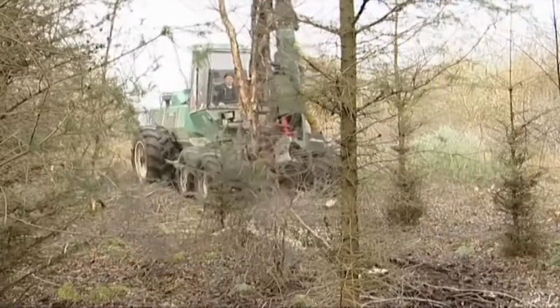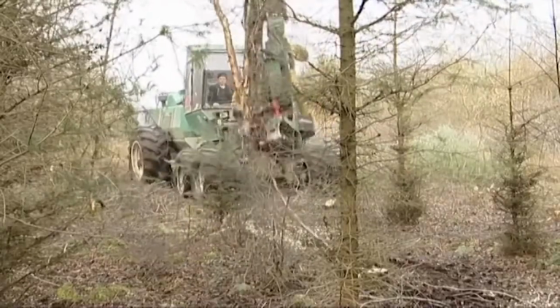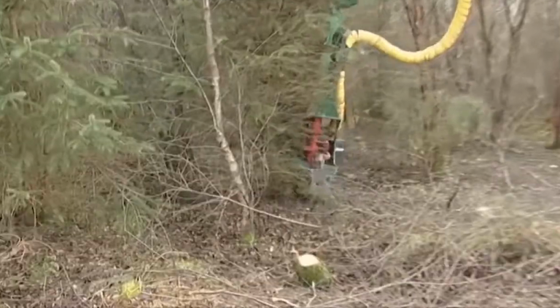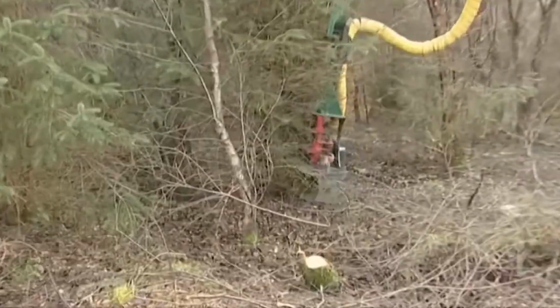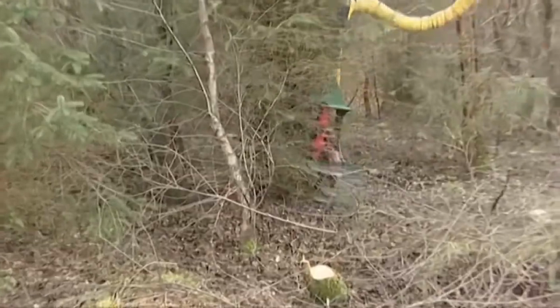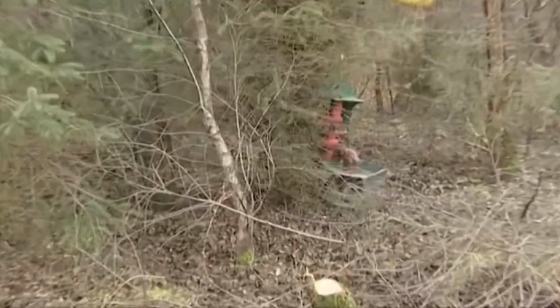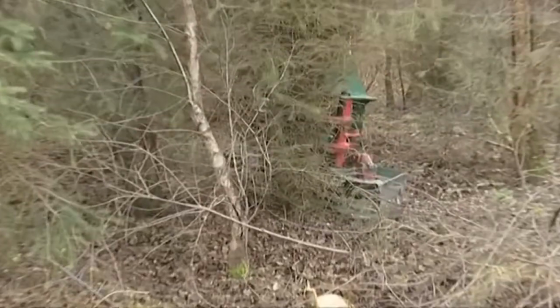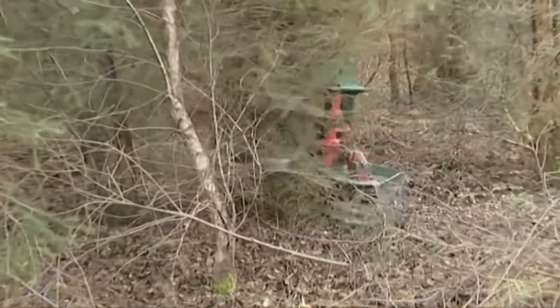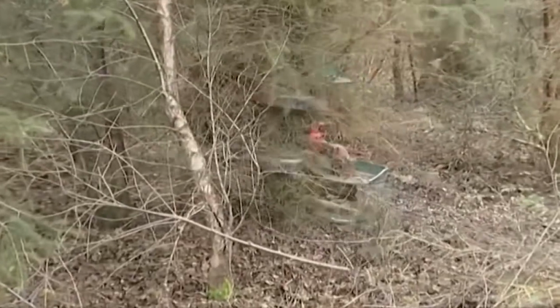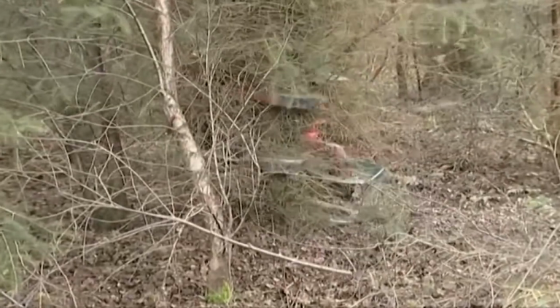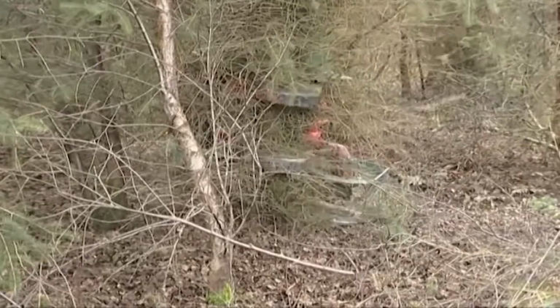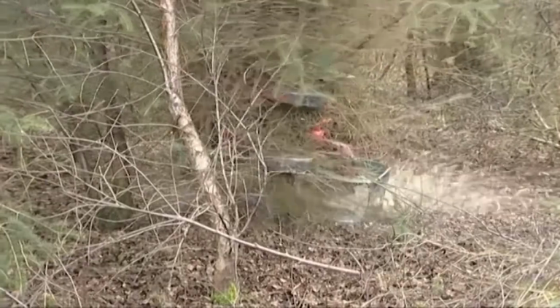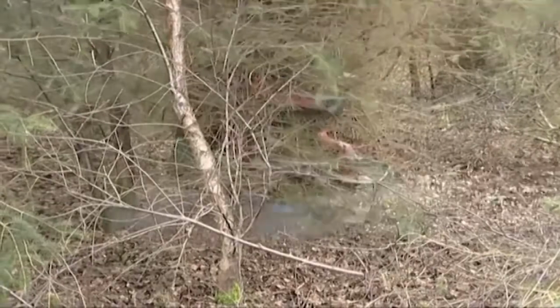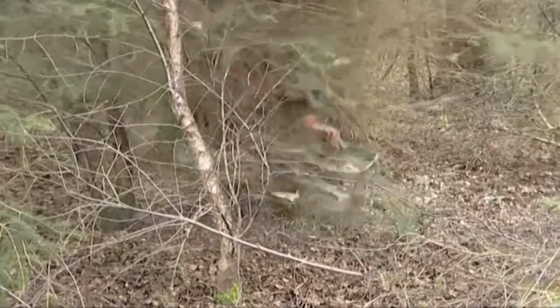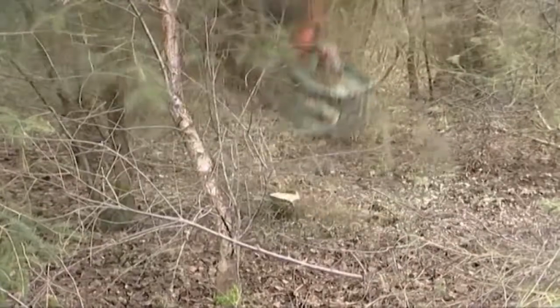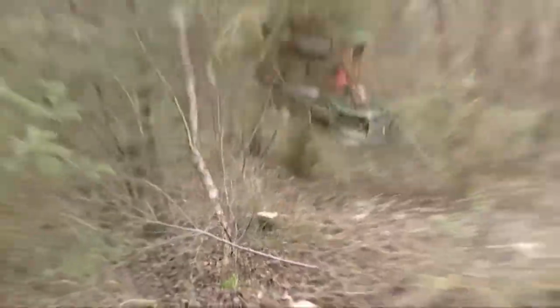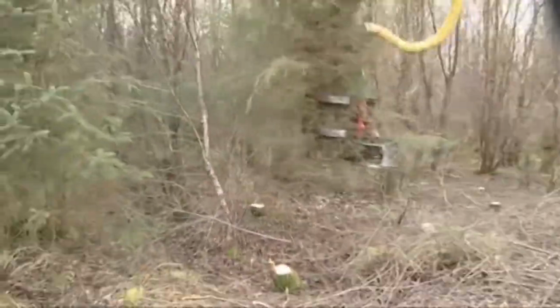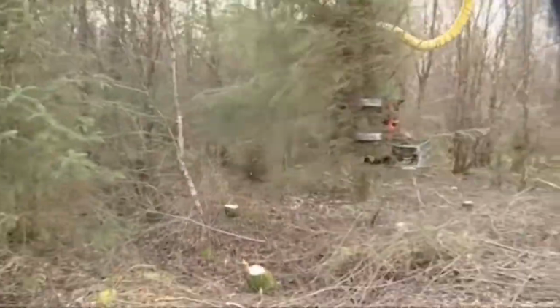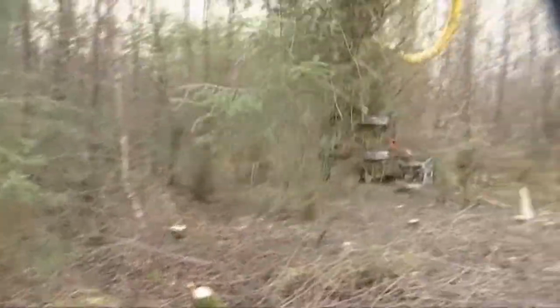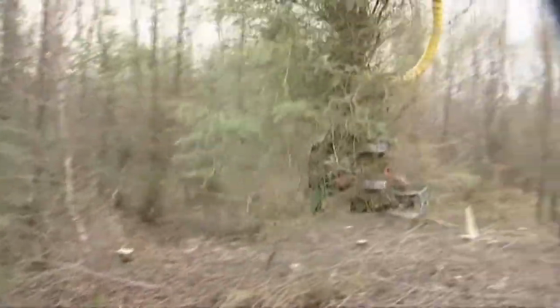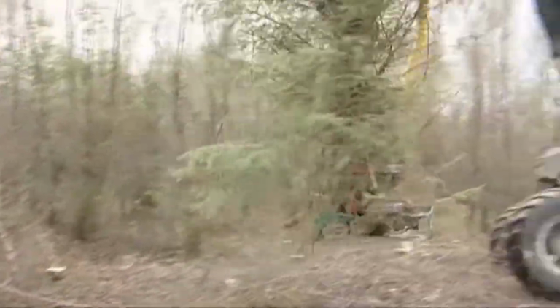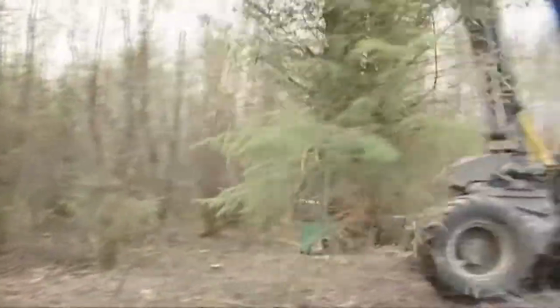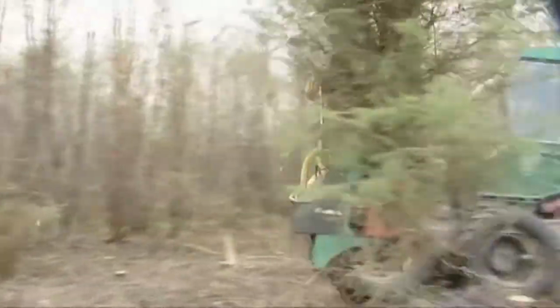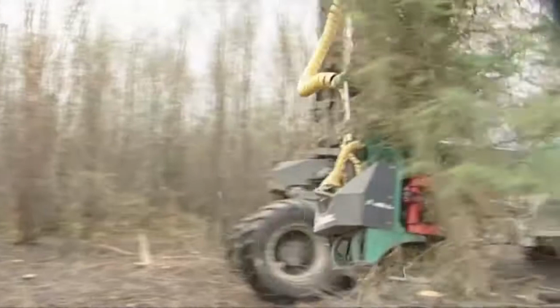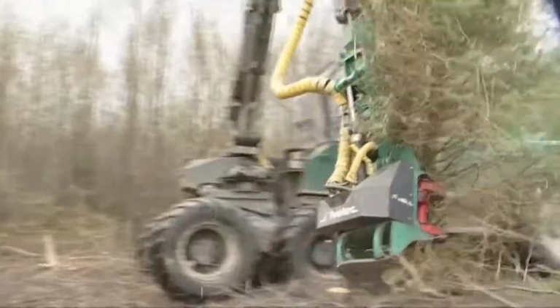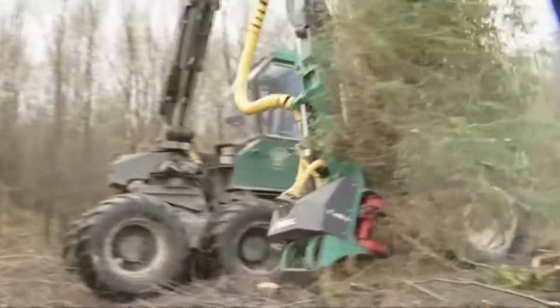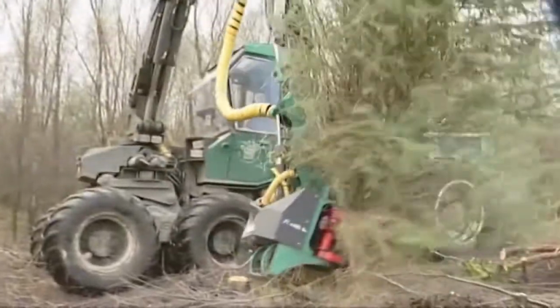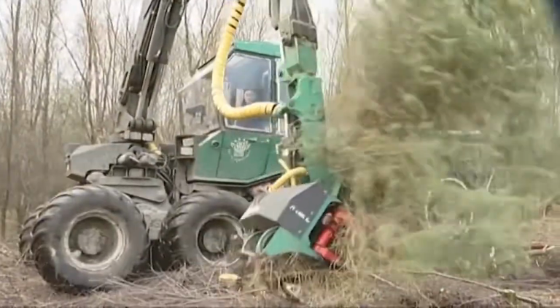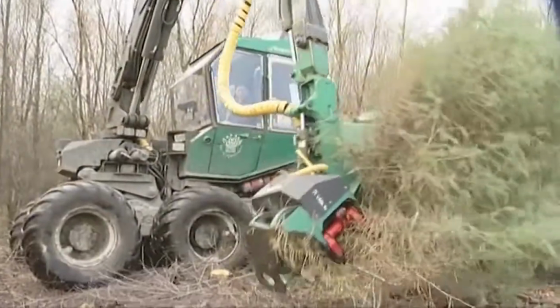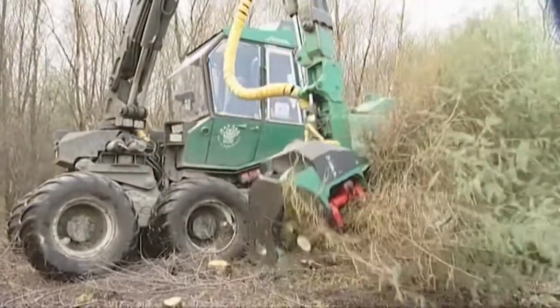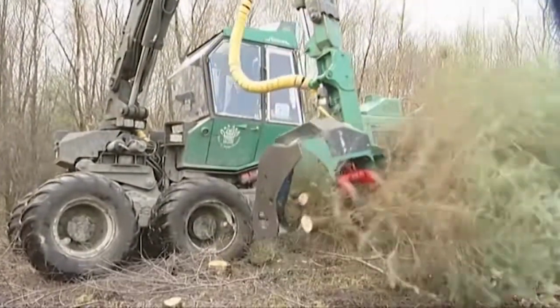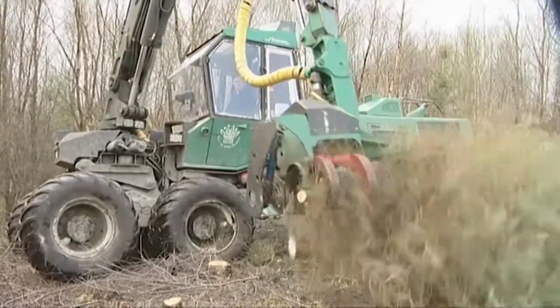The objective of this clear cut was to quantify how much biomass could be harvested from such an area. Harvesting was difficult due to the varied sizes of the trees and the large buttressing on the birch trees.